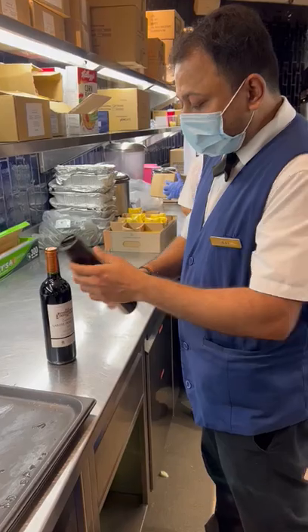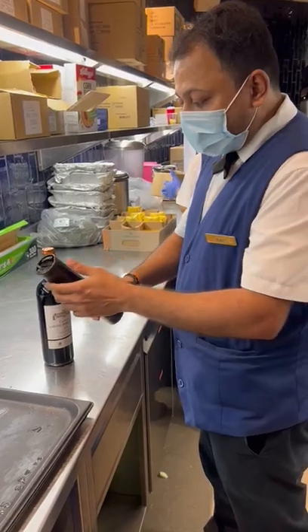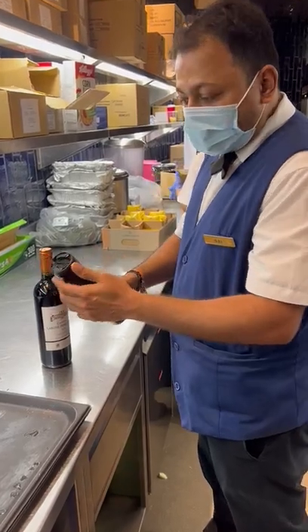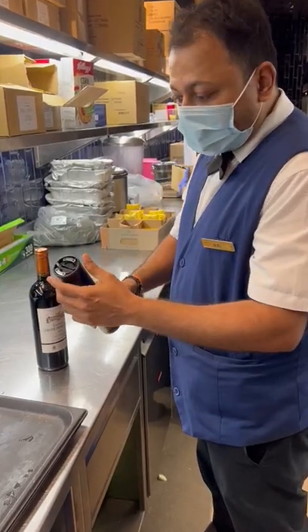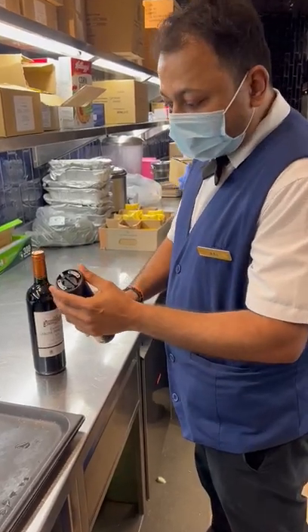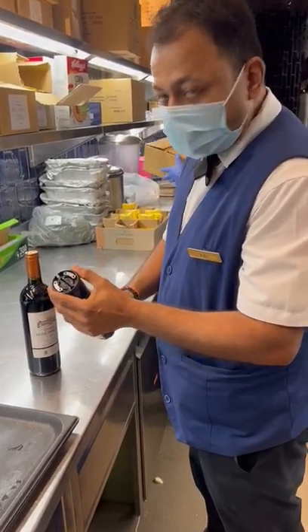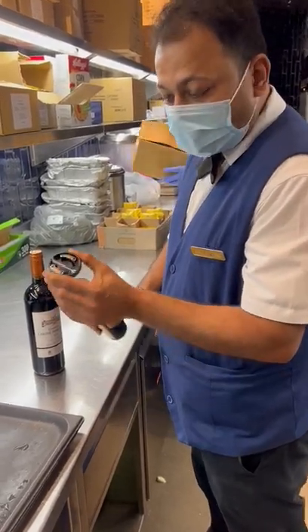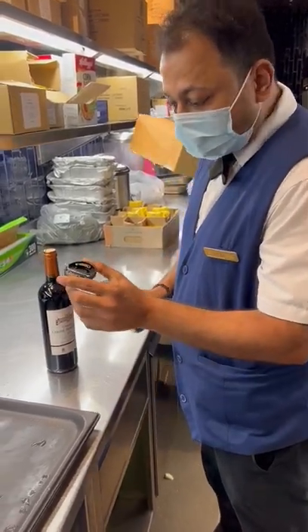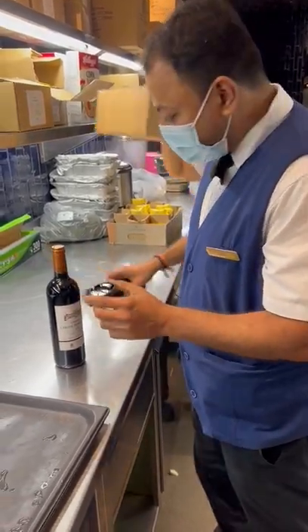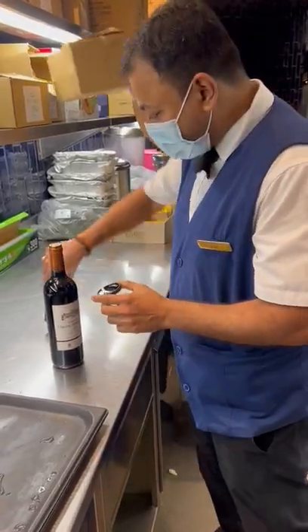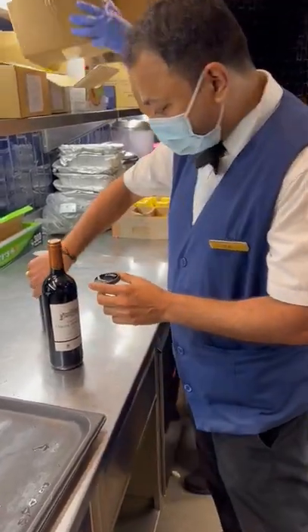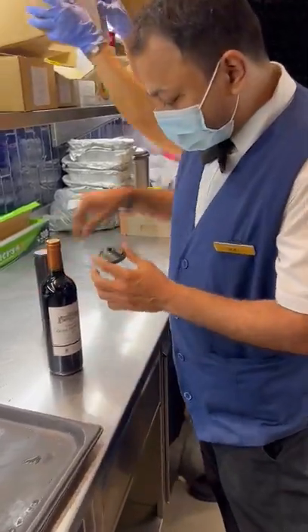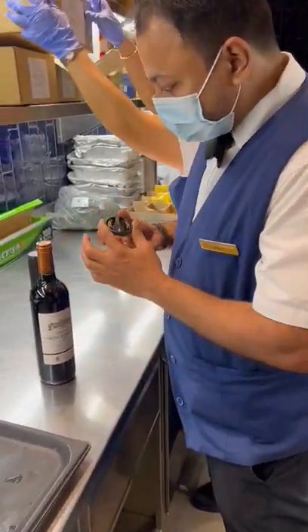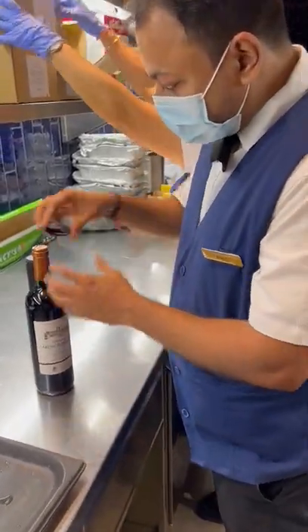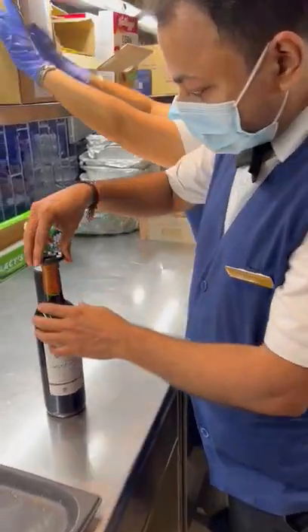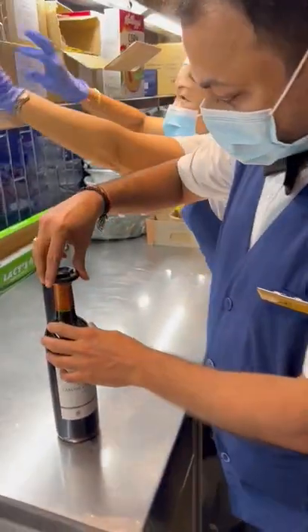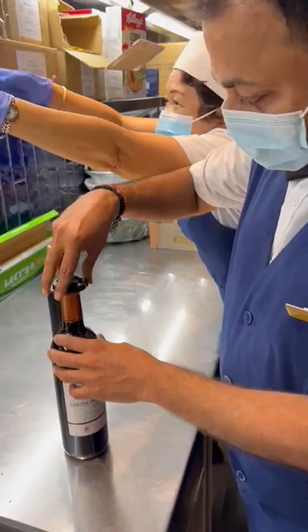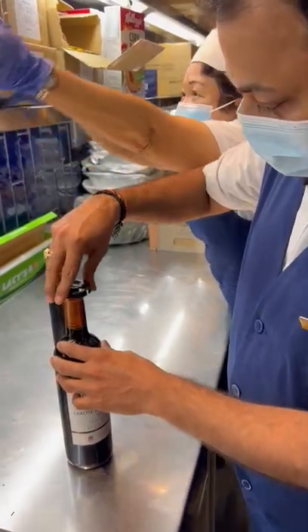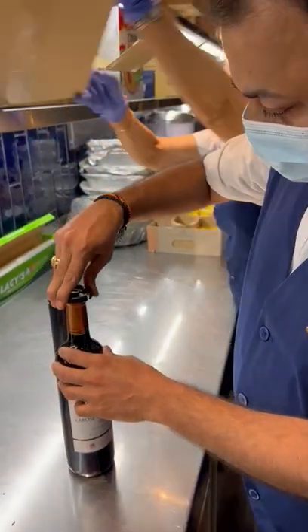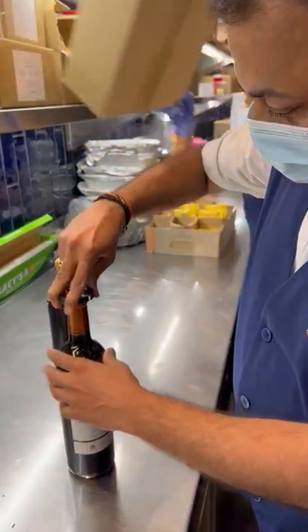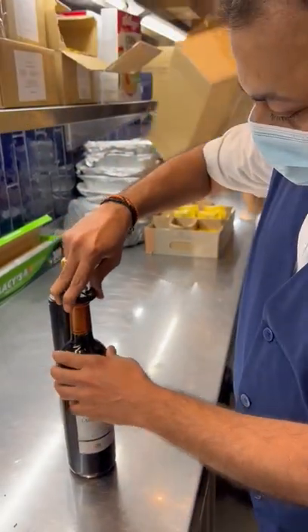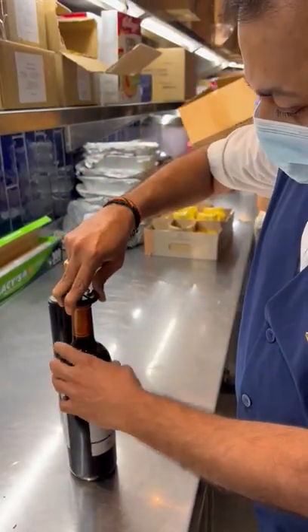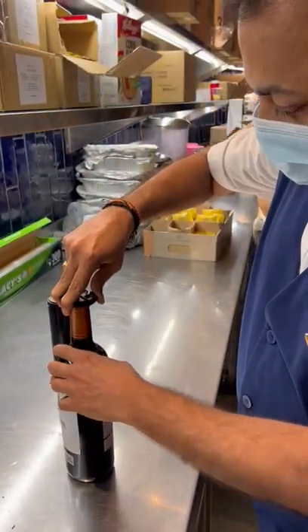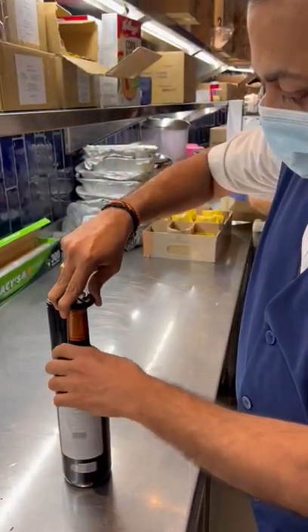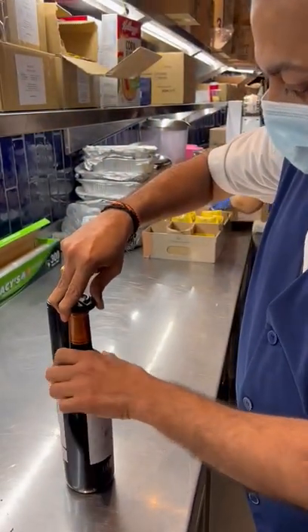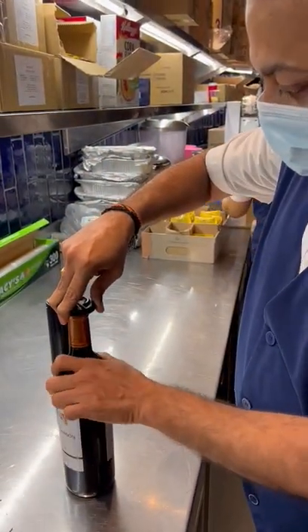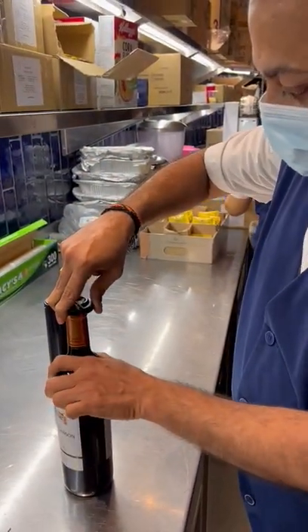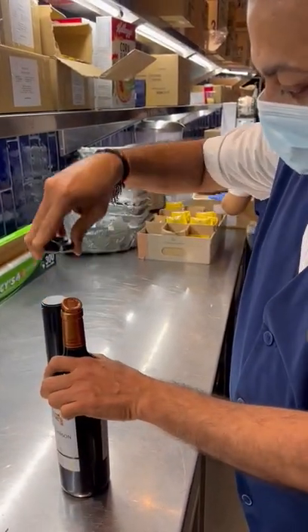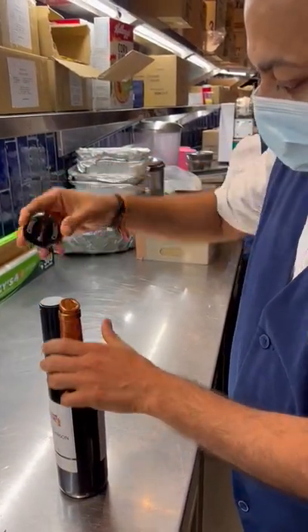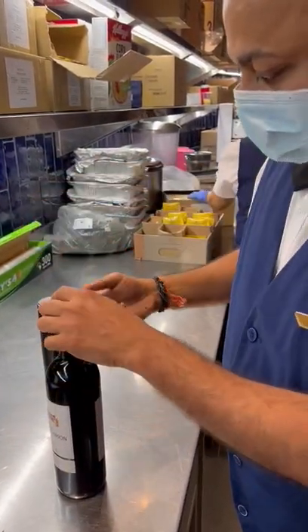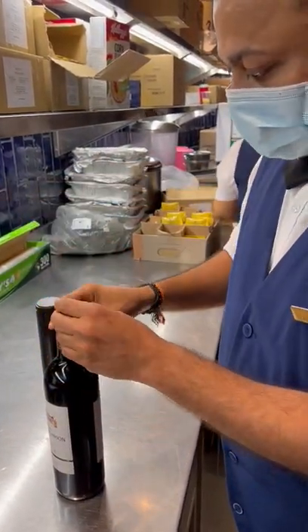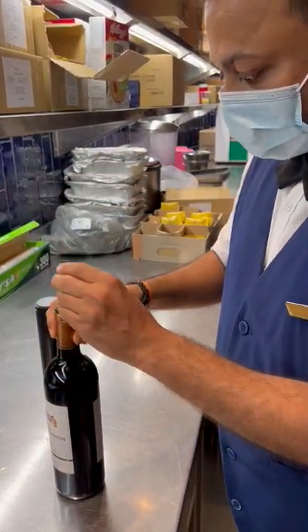We have a new wine opener. This is our cutter here. Press, rotate, take out.